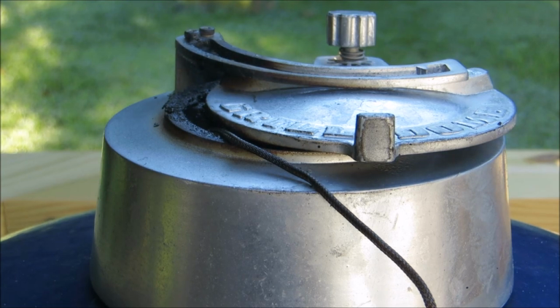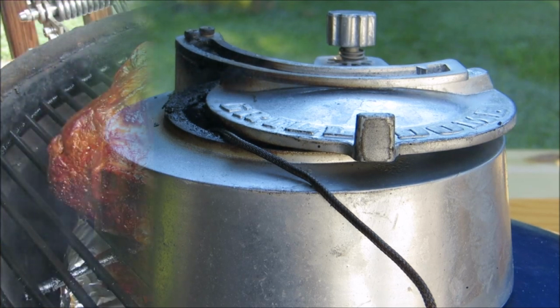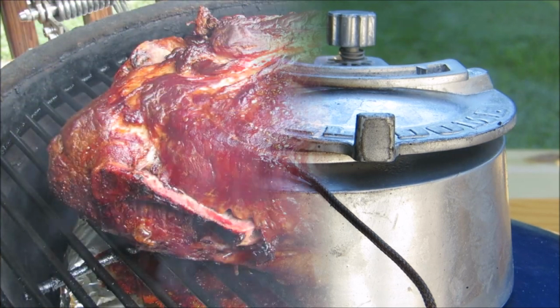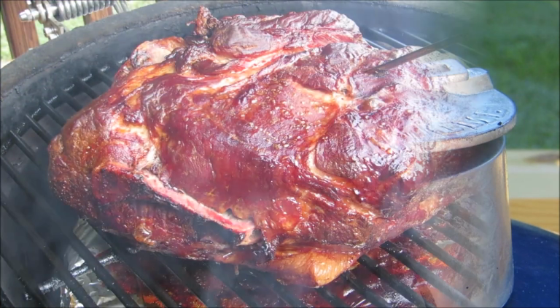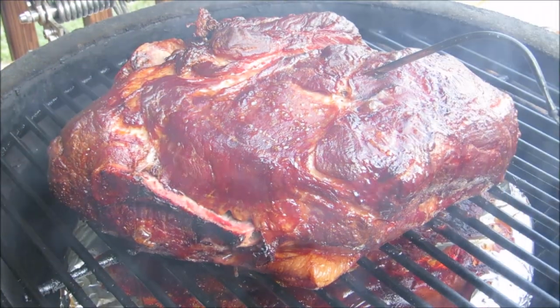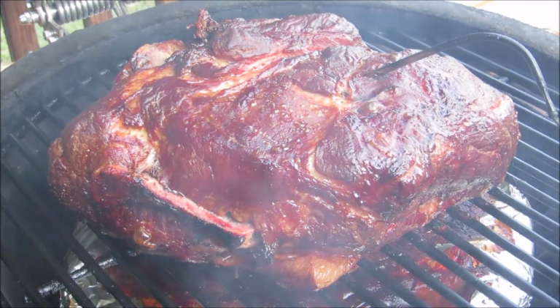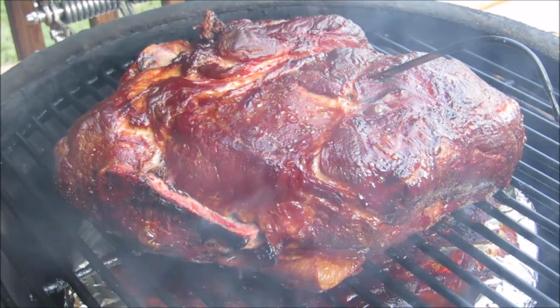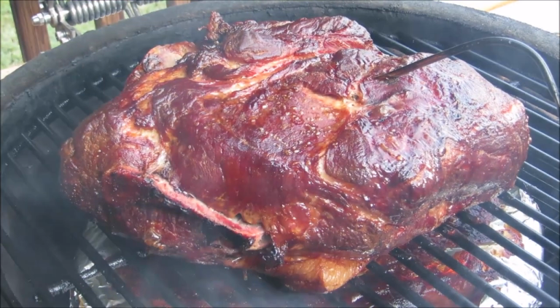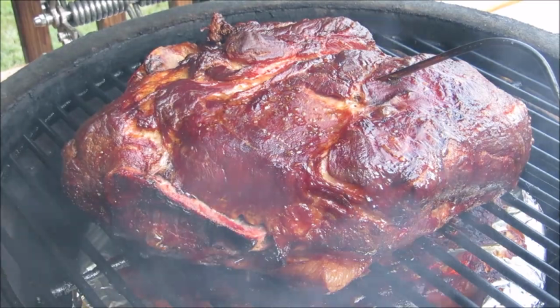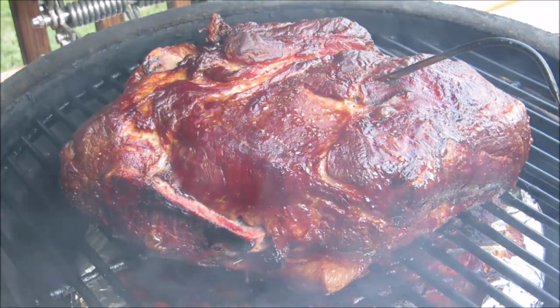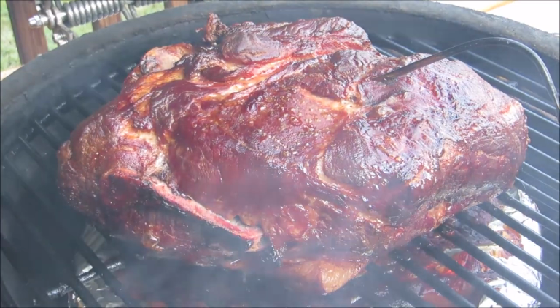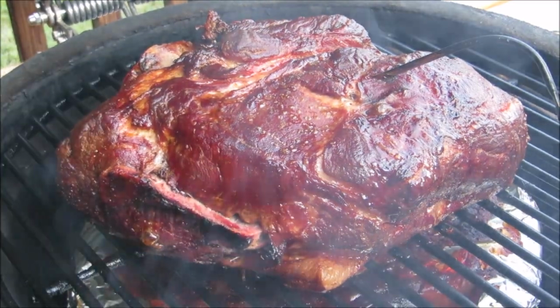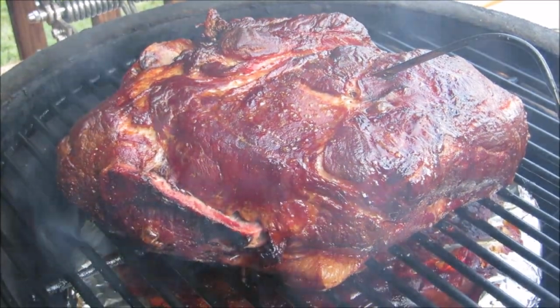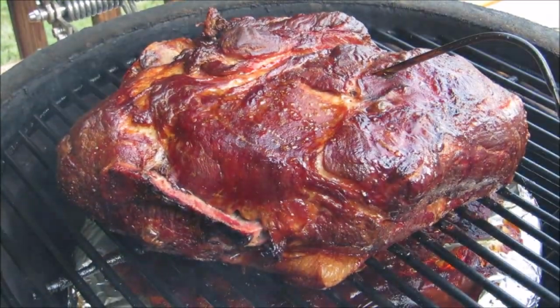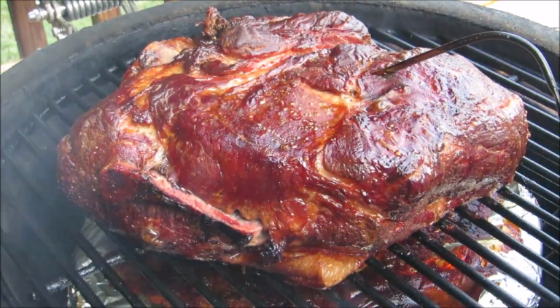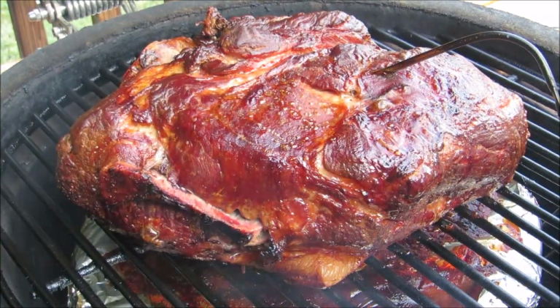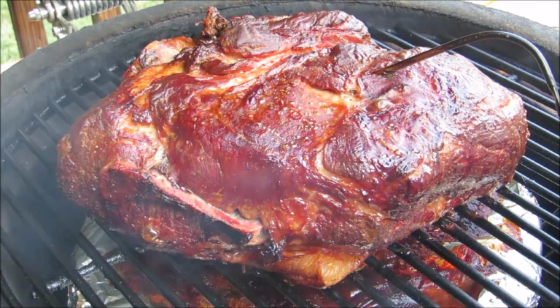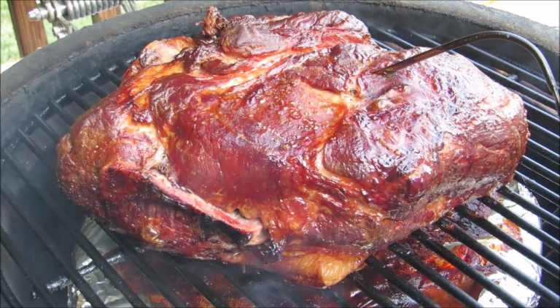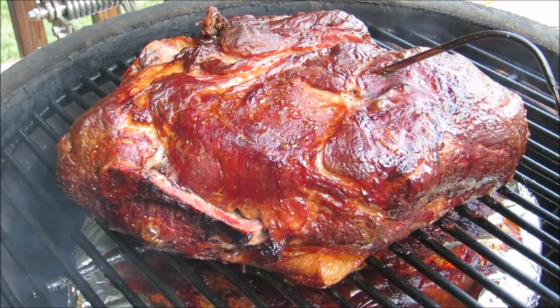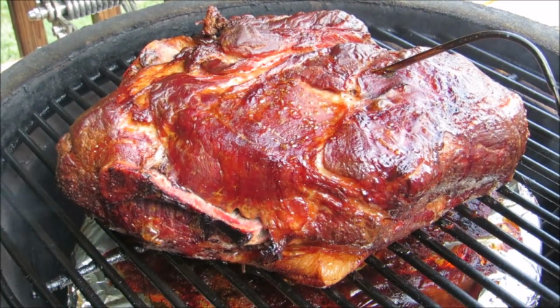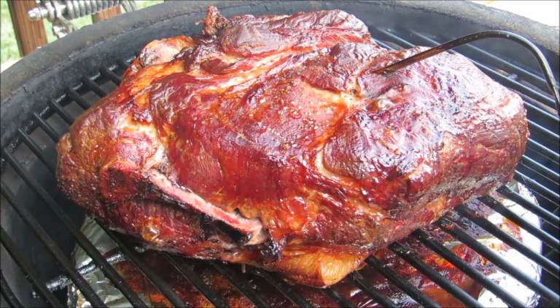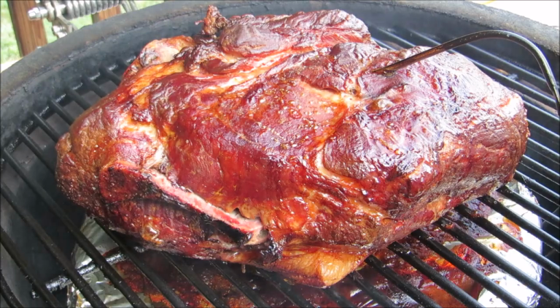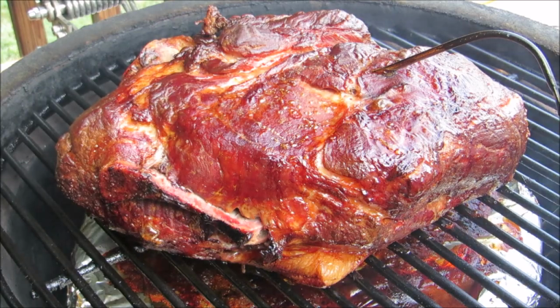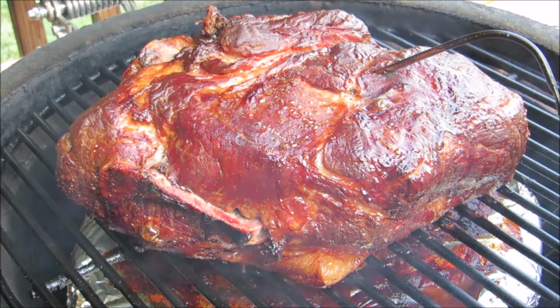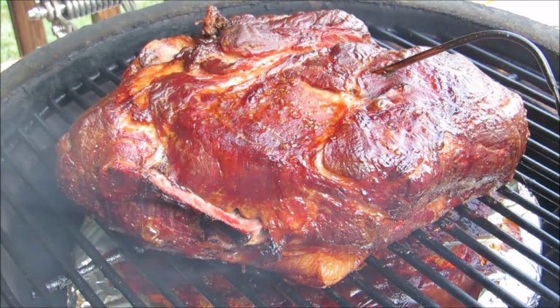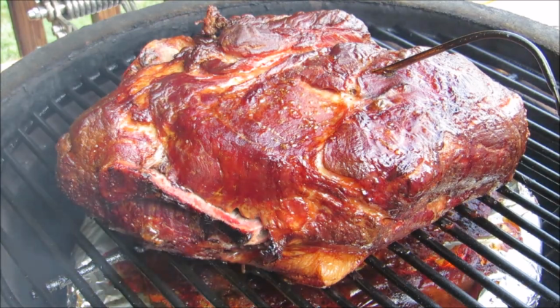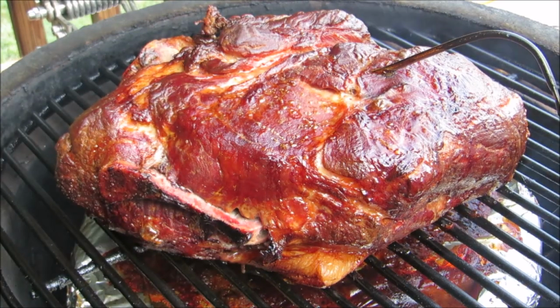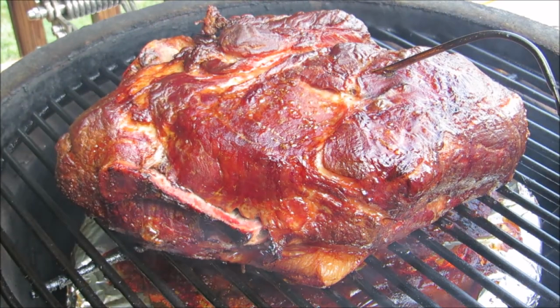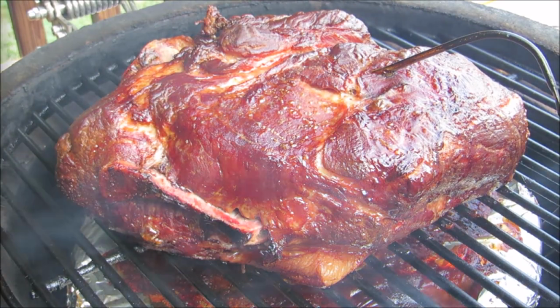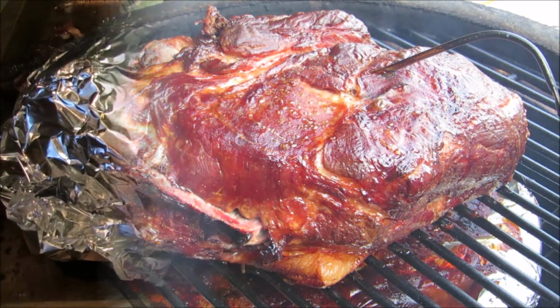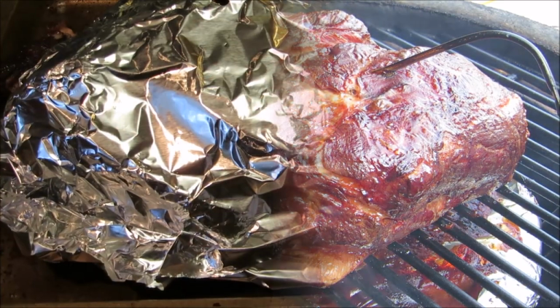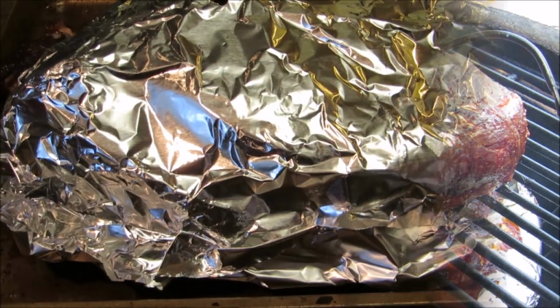Now let the Boston butt cook until it reaches 195 degrees, and remember every time you open the grill you add that much more time to your cook. After 11 hours at 300 degrees, our pork shoulder has finally reached 195 degrees.